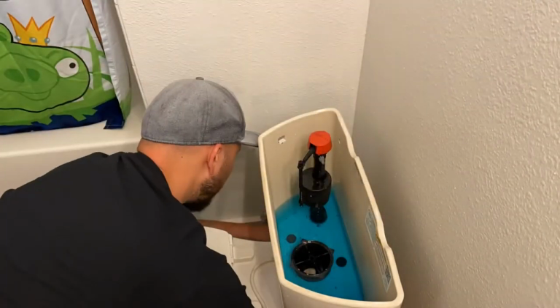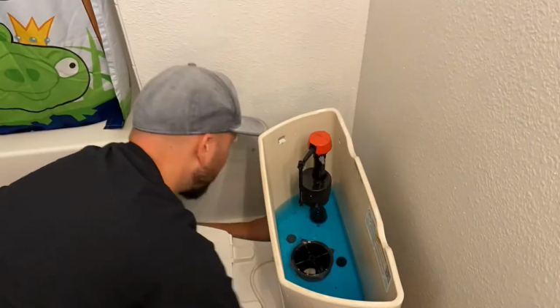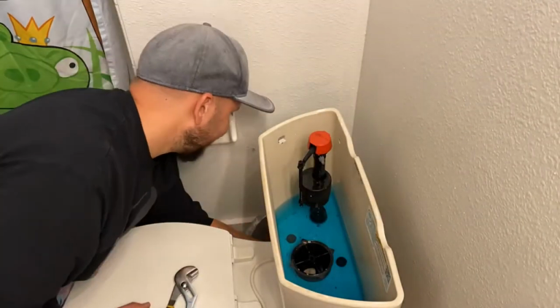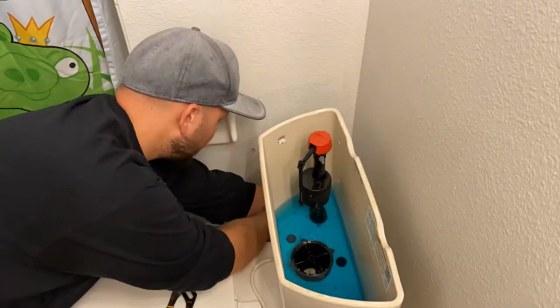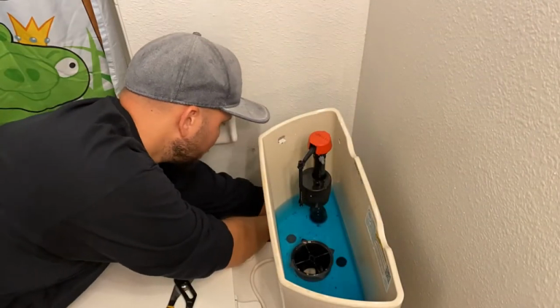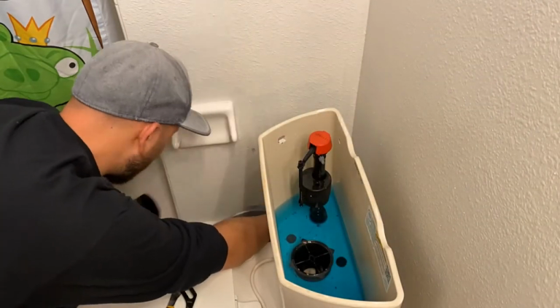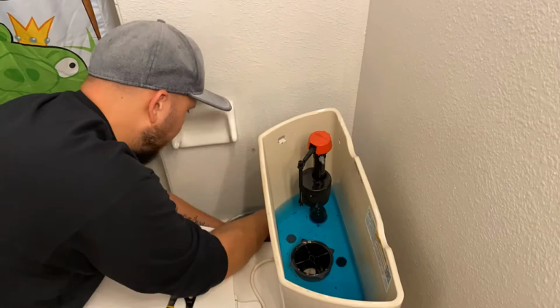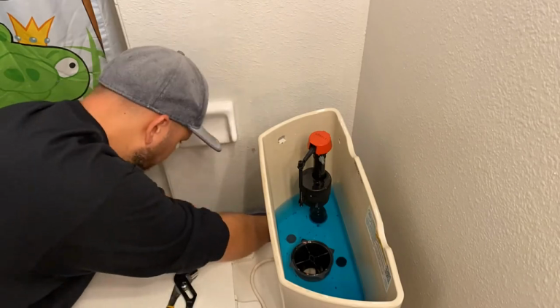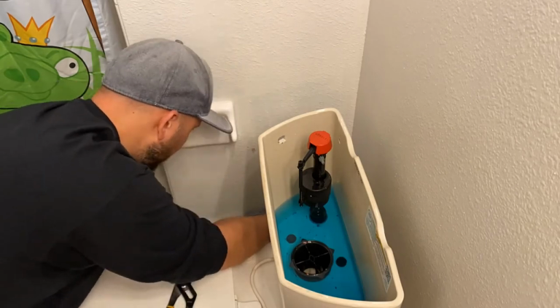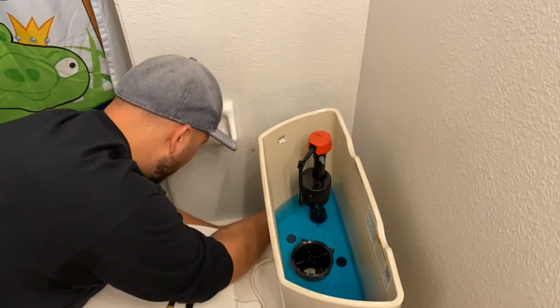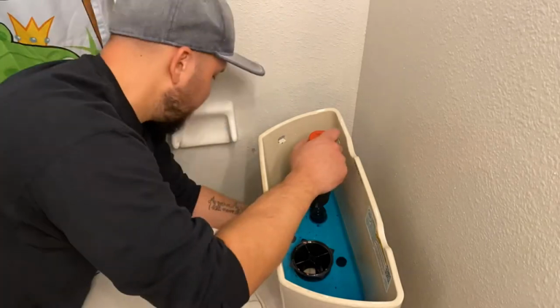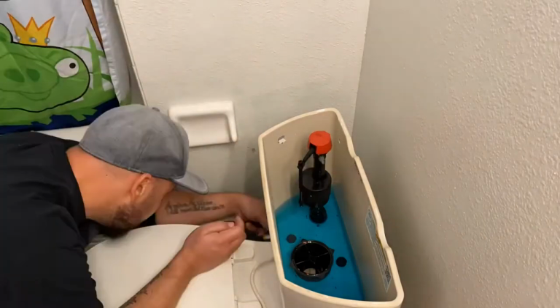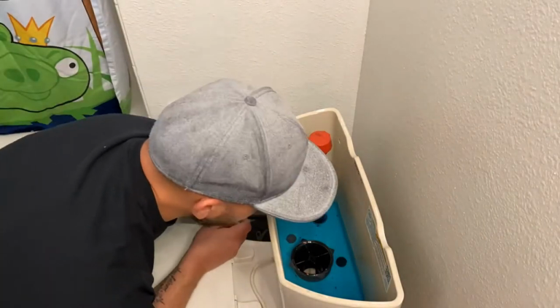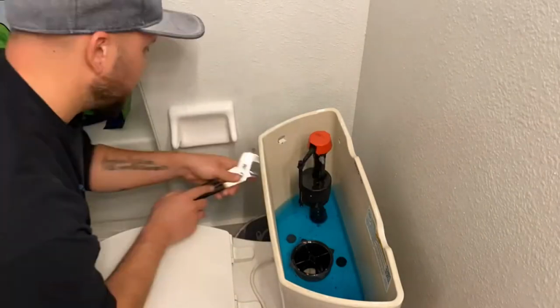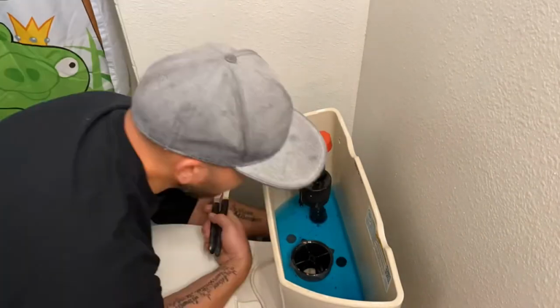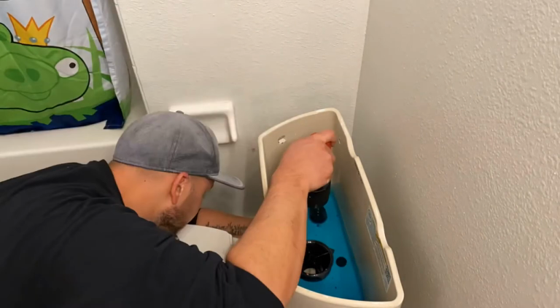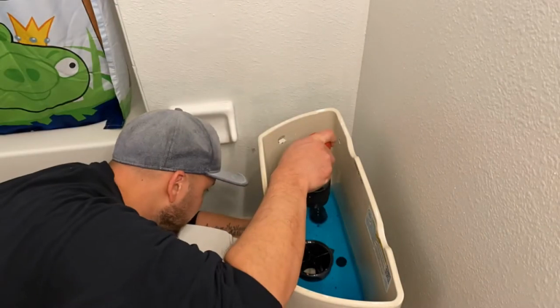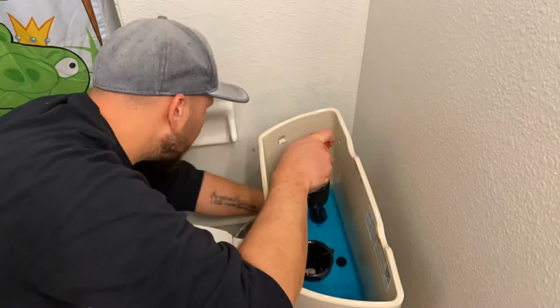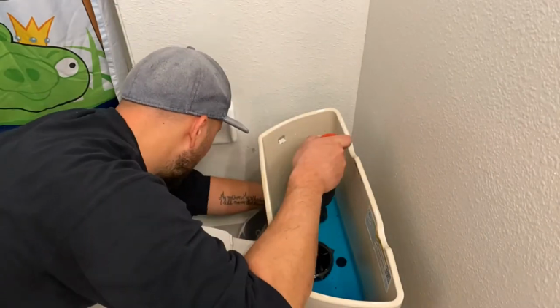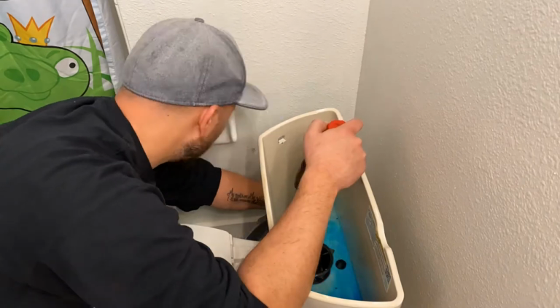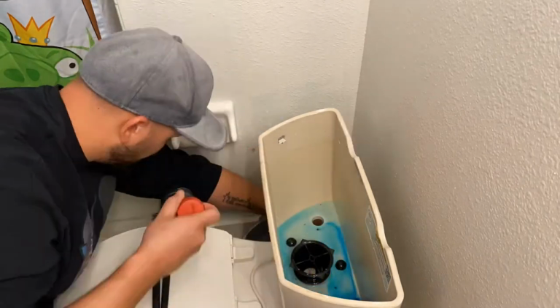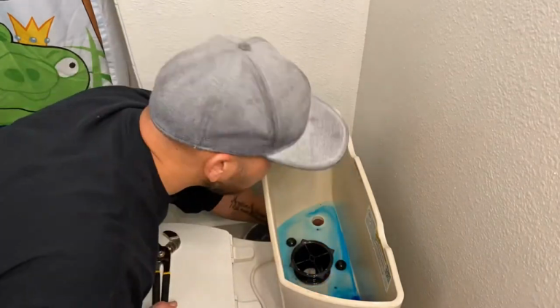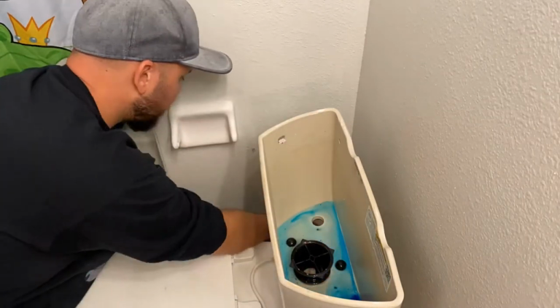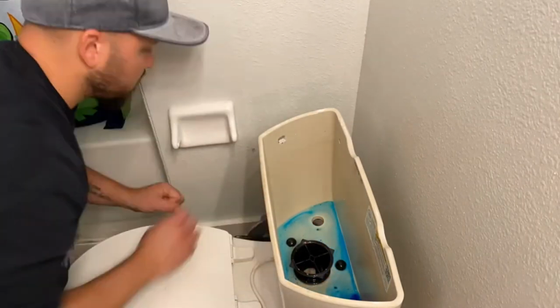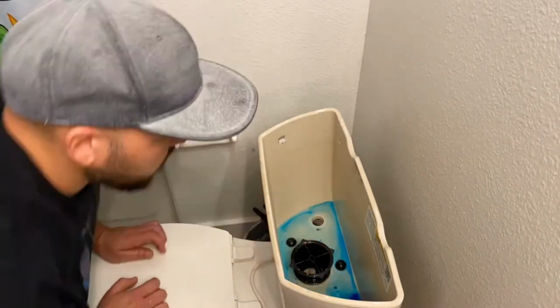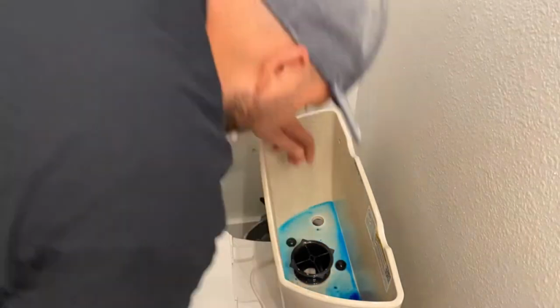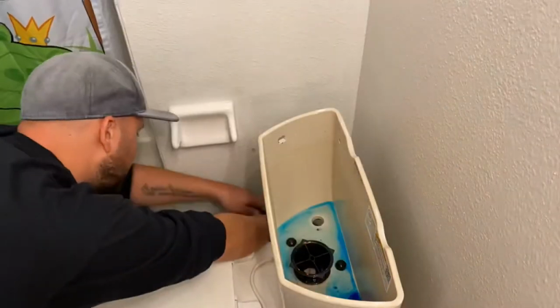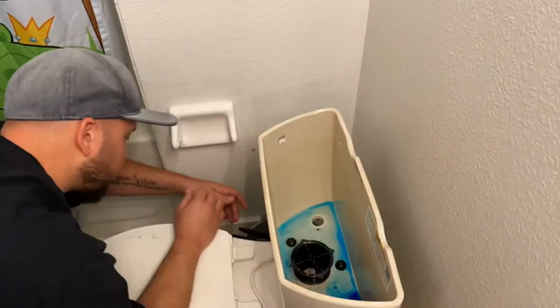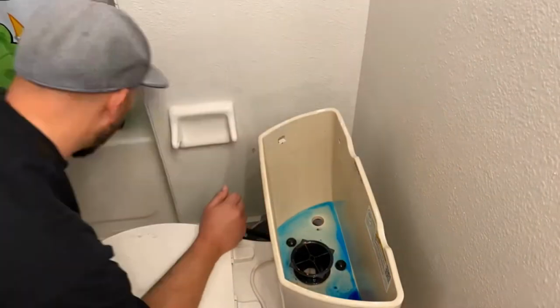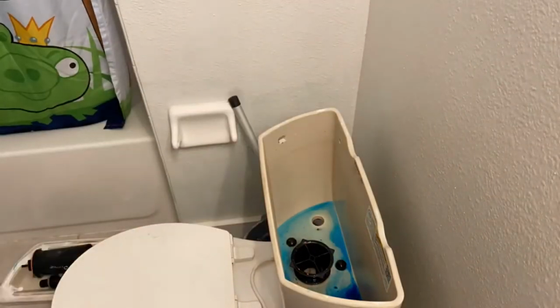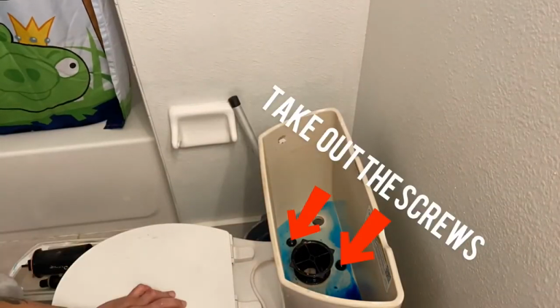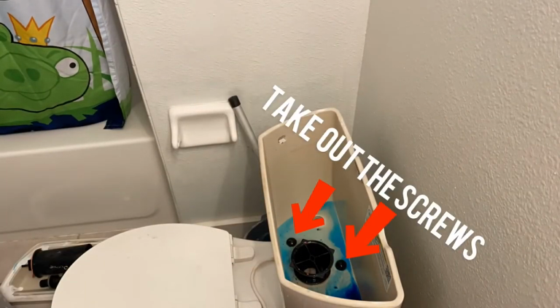That's actually where the bucket comes in — catch all that water that's about to fall out when you take everything apart. All right, this next part you're gonna see me go off frame as I start taking off the screws.